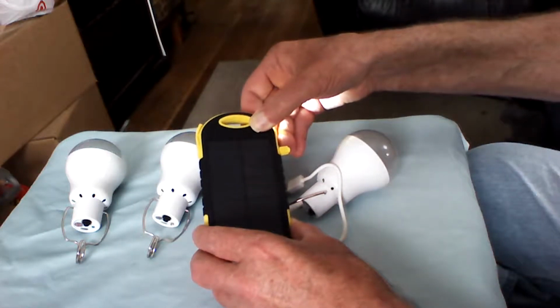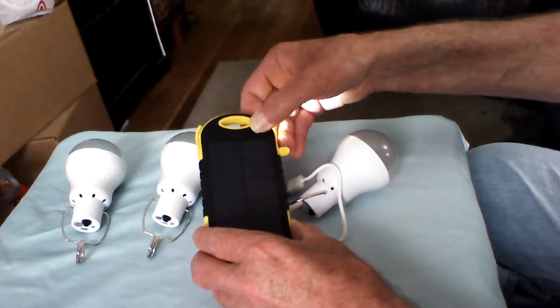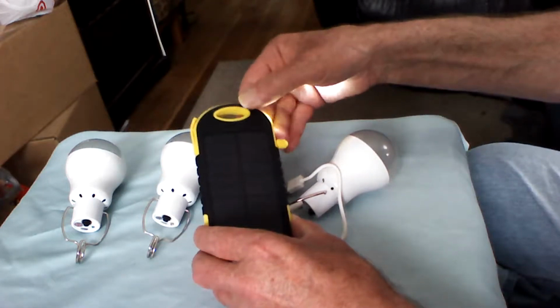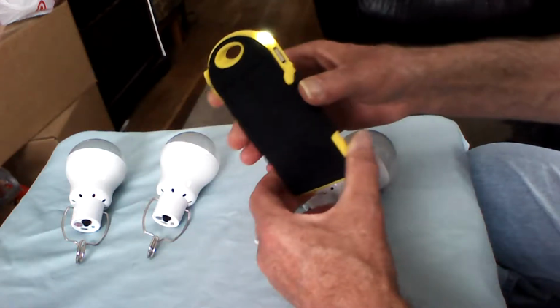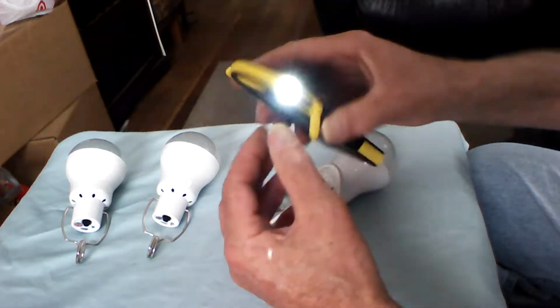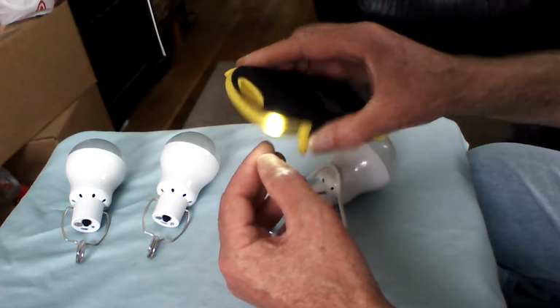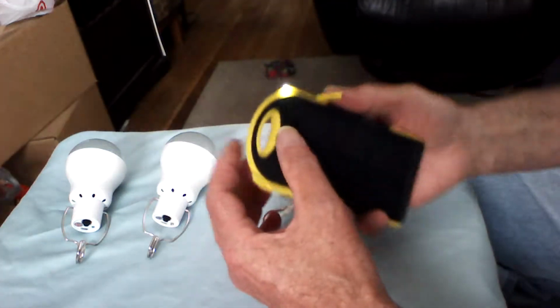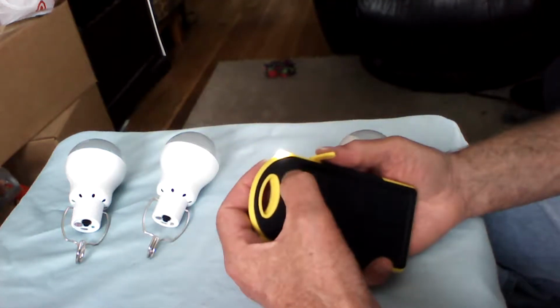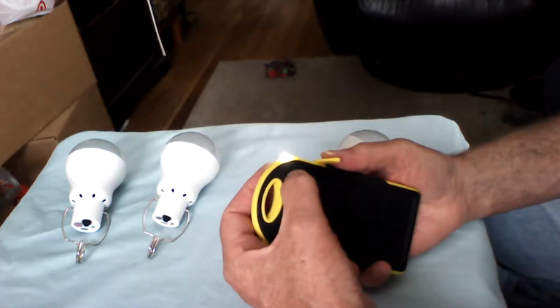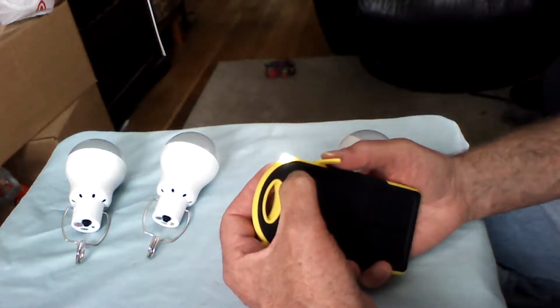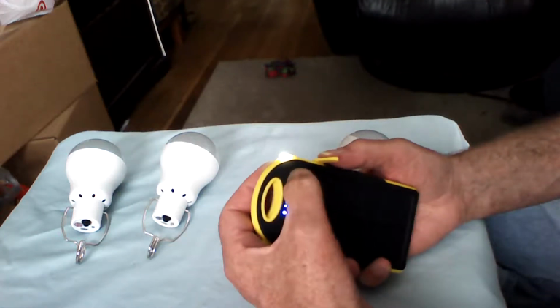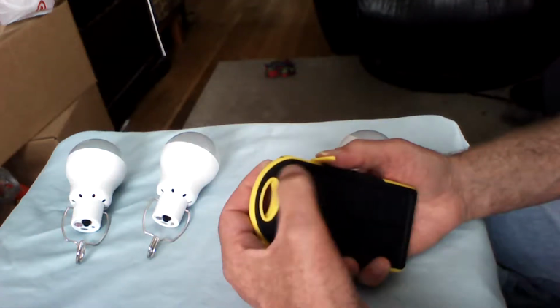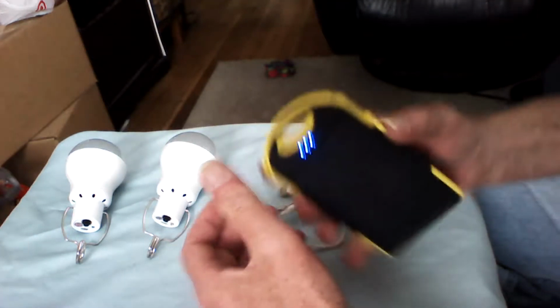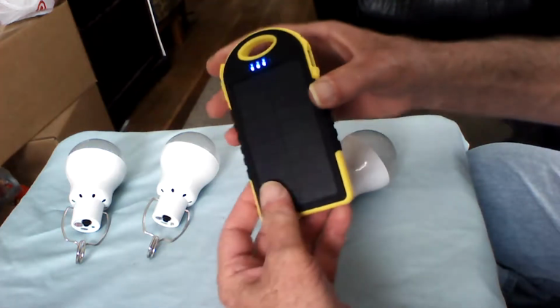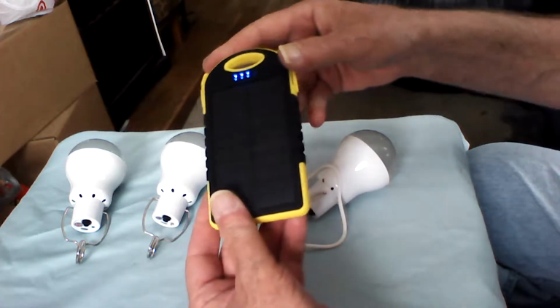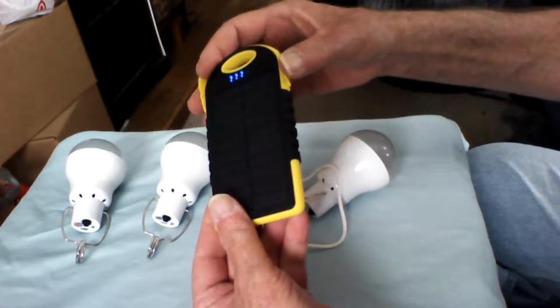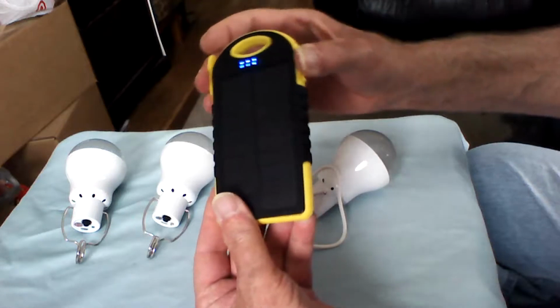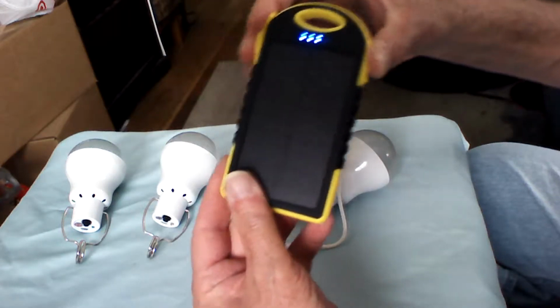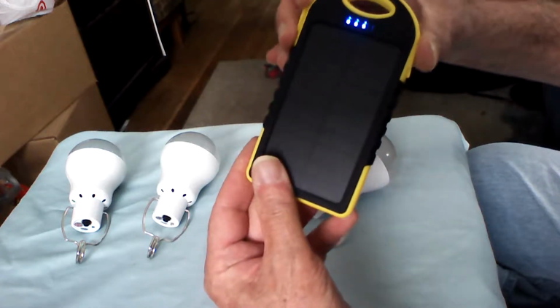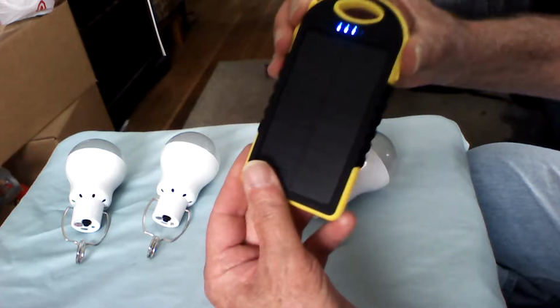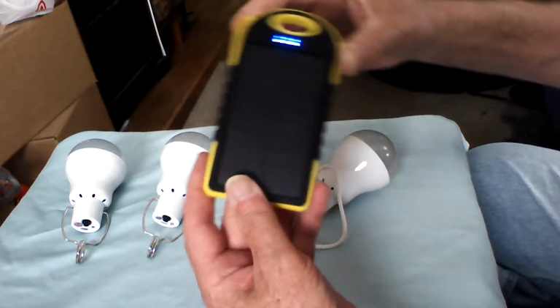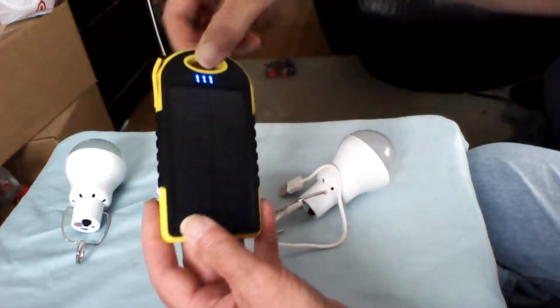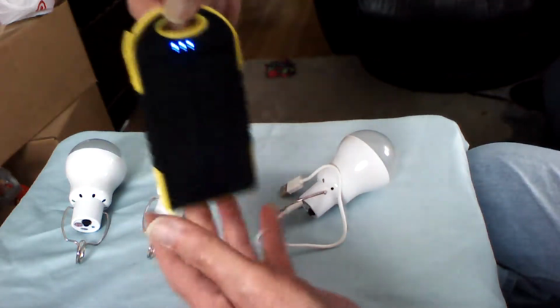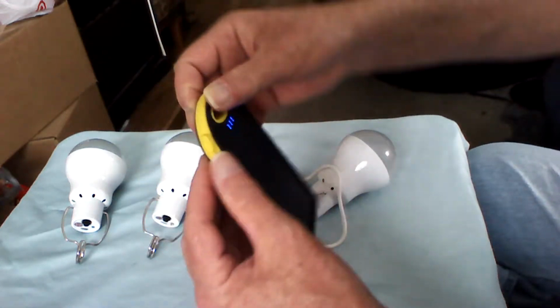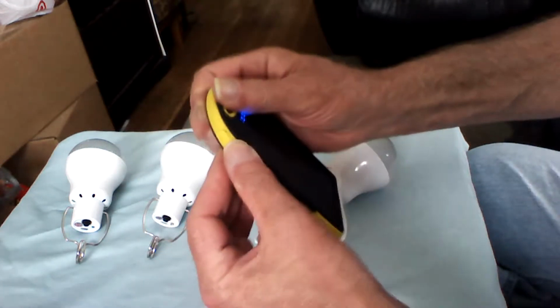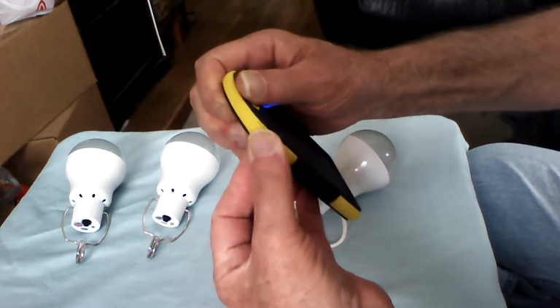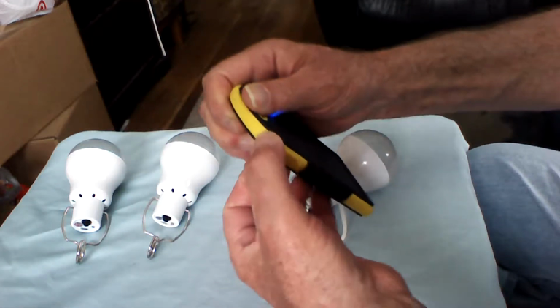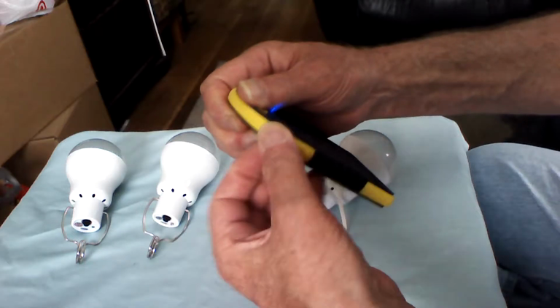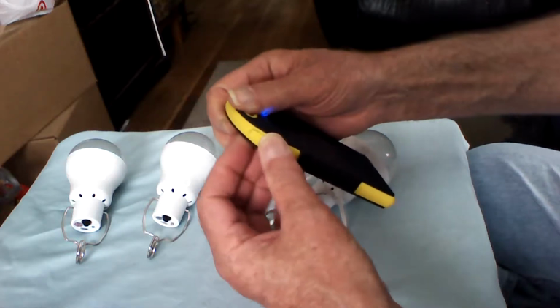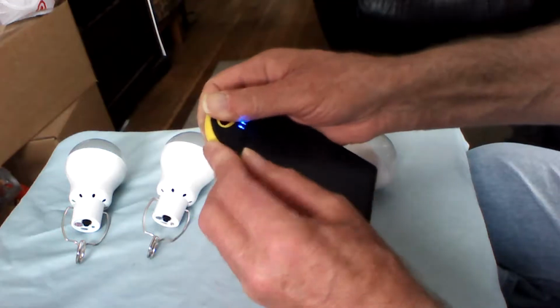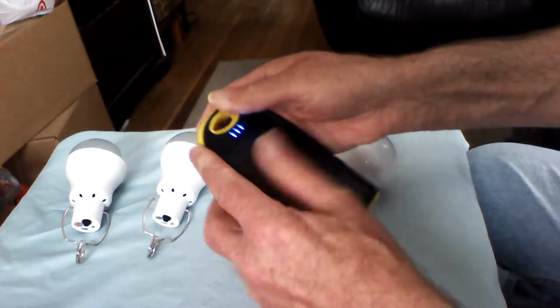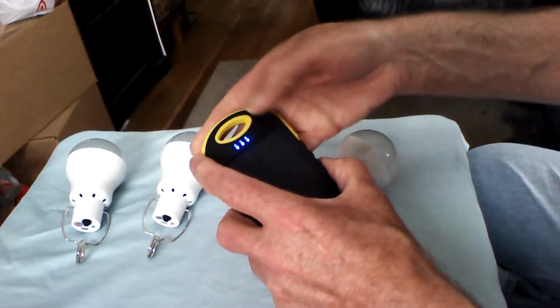What's nice about this other device is that you can get it wet and carry it in a backpack with a carabiner clip and walk around with it.